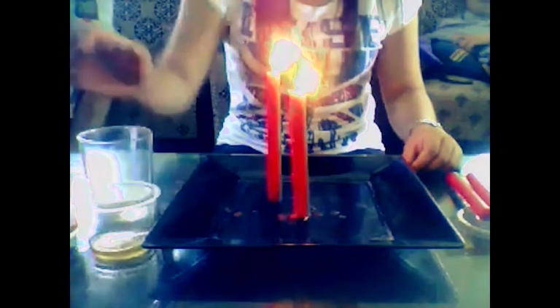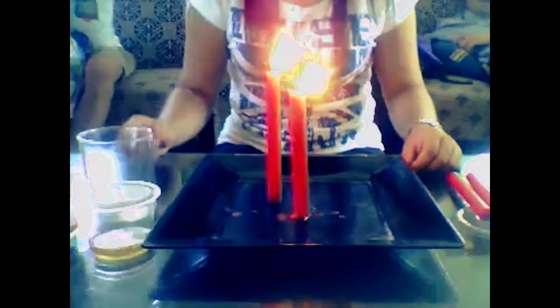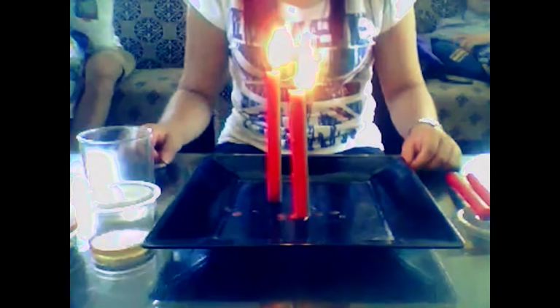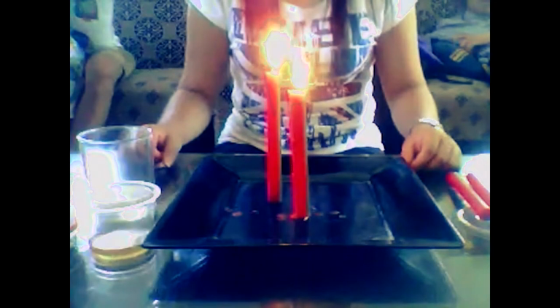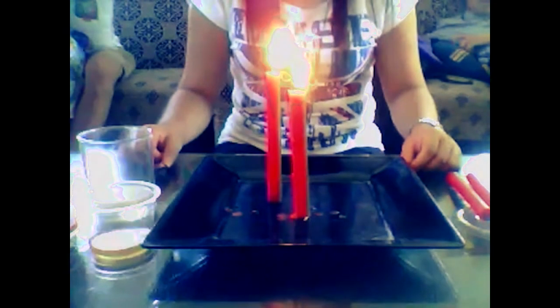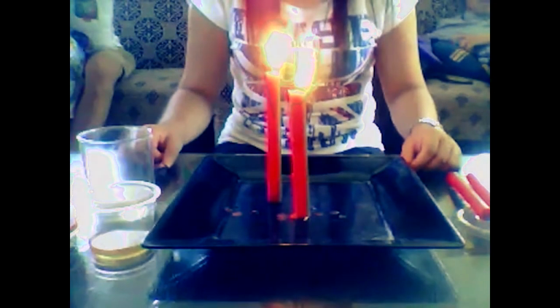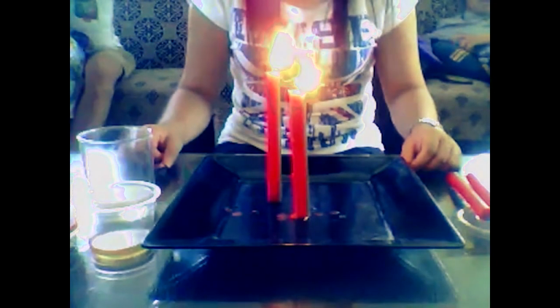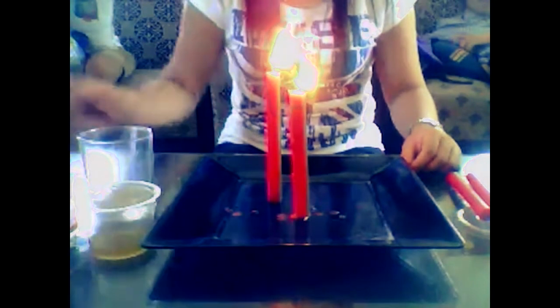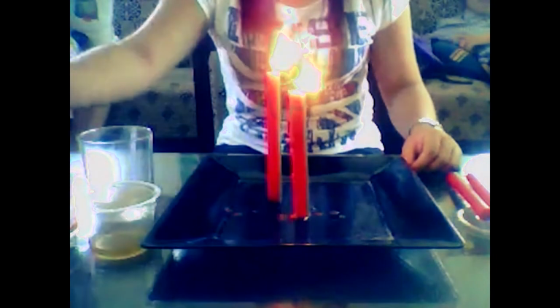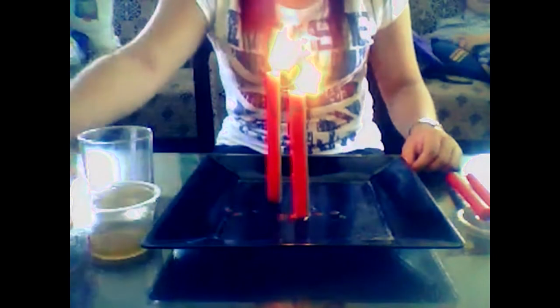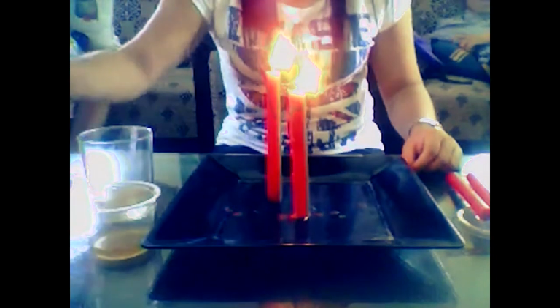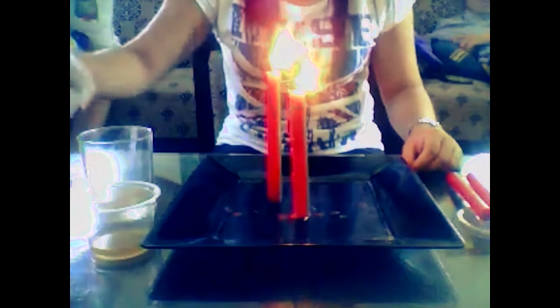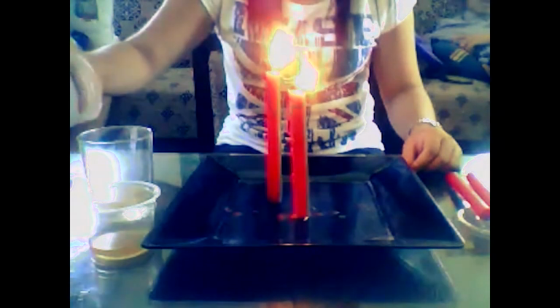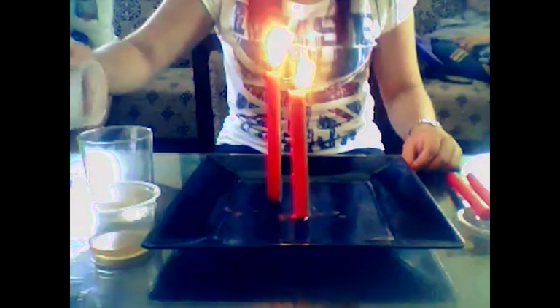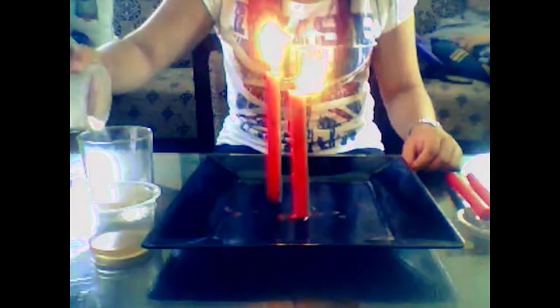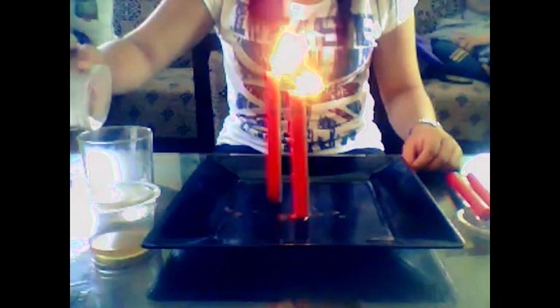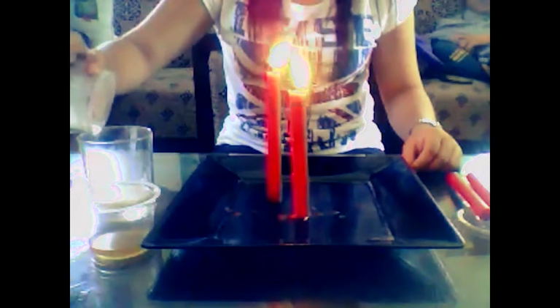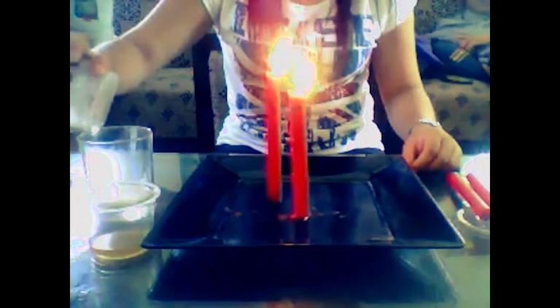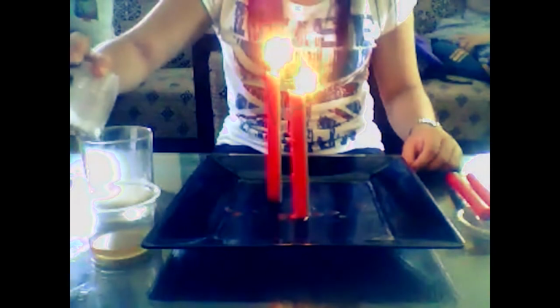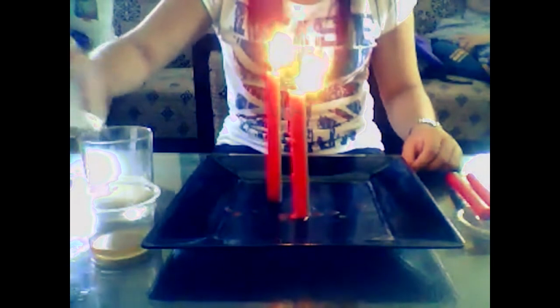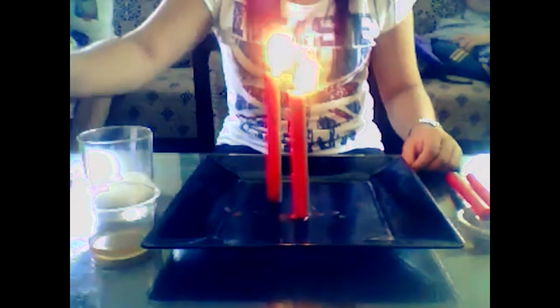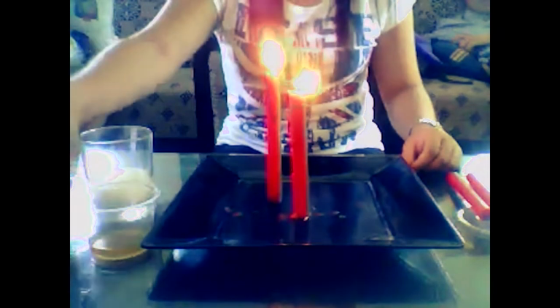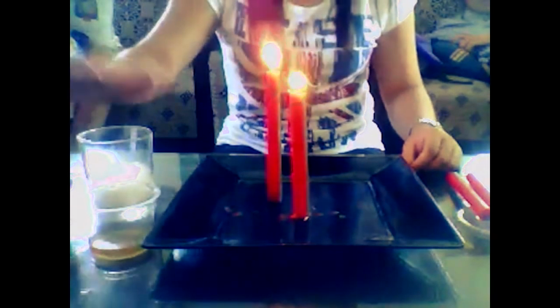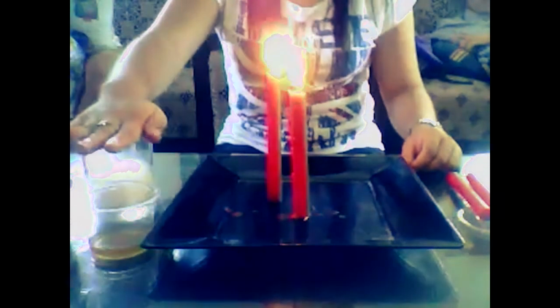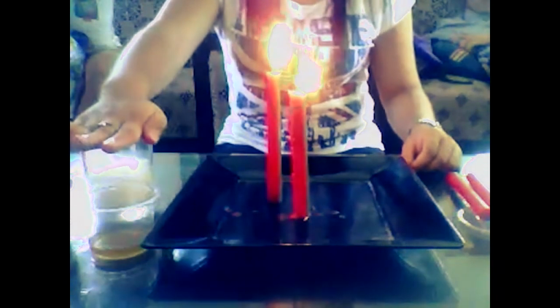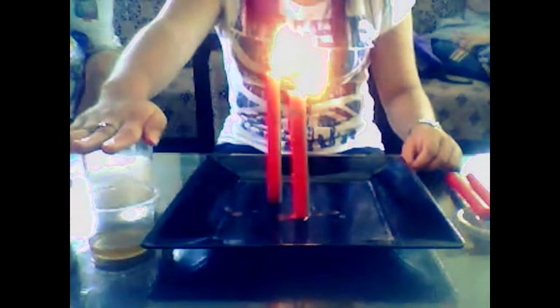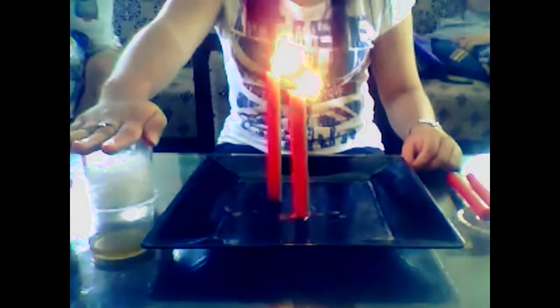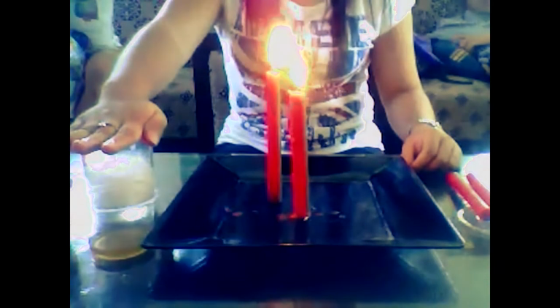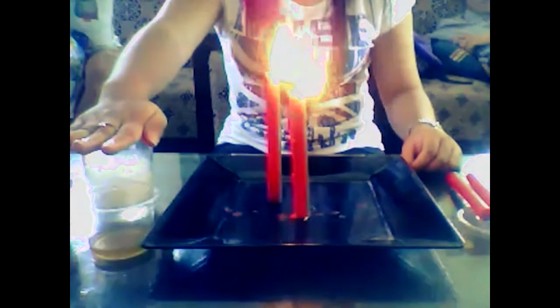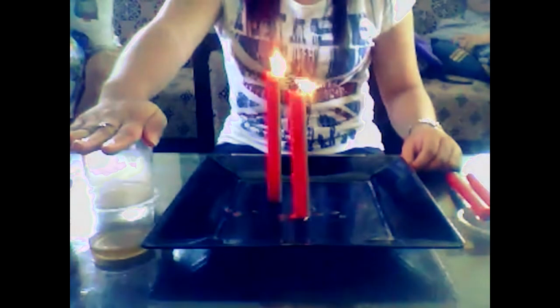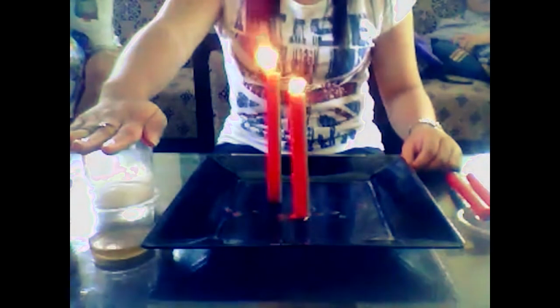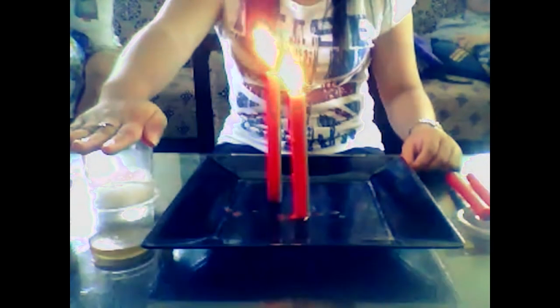Next, add the baking soda. After adding the baking soda, cover it with your hands and wait for 5 seconds.